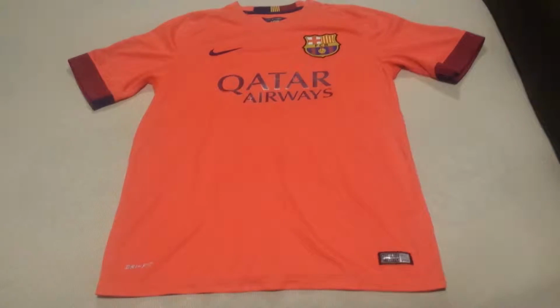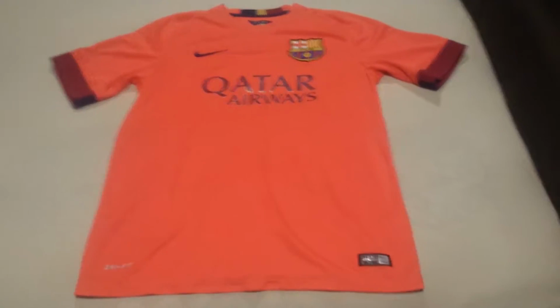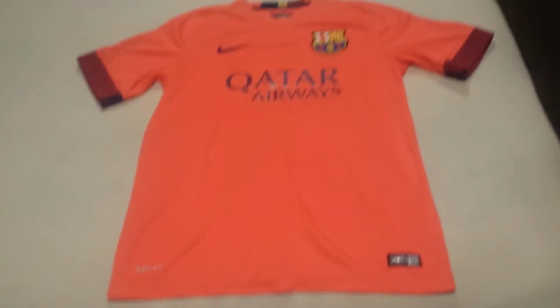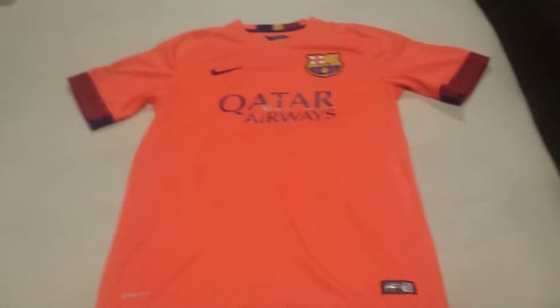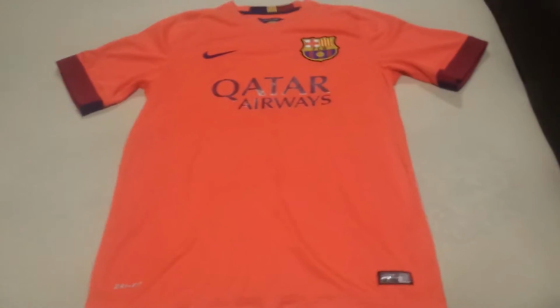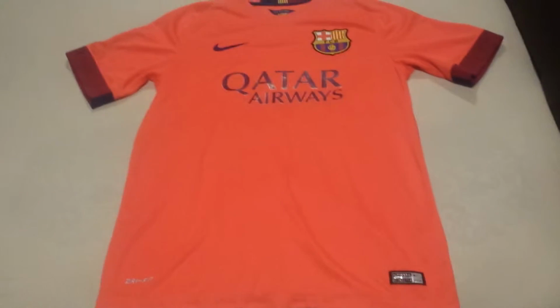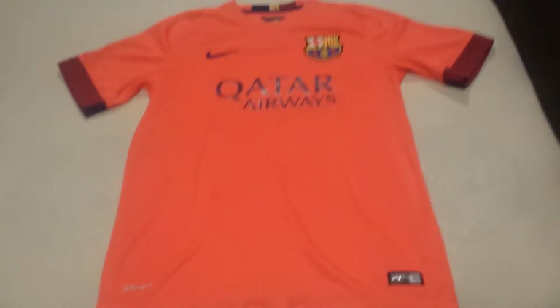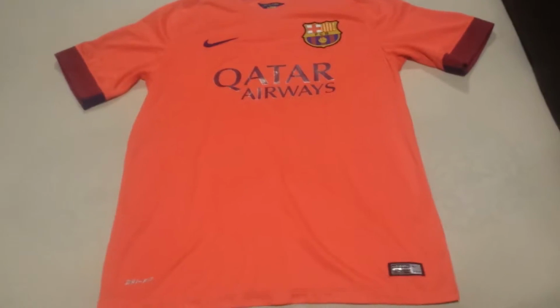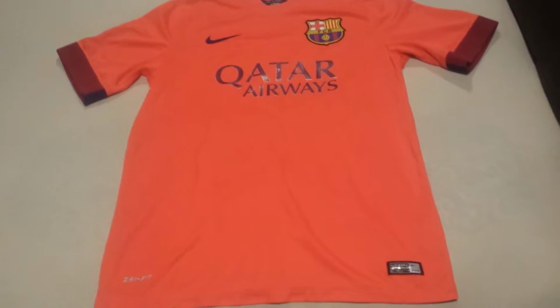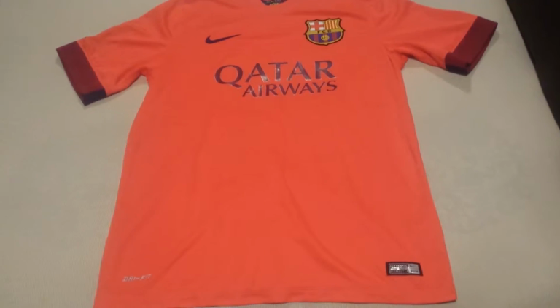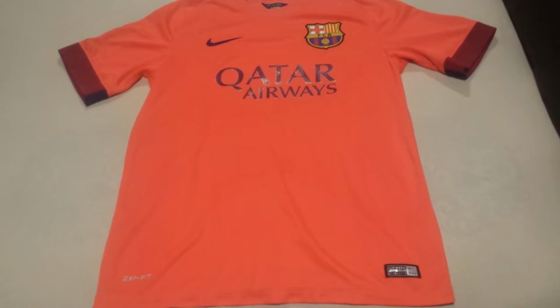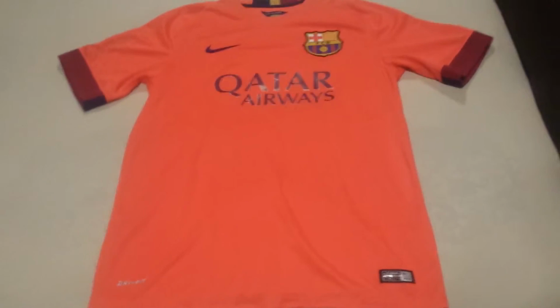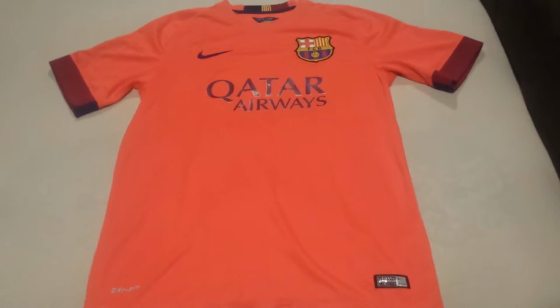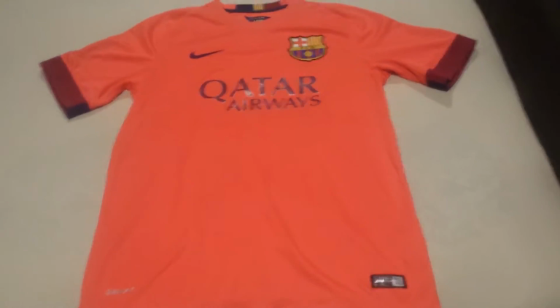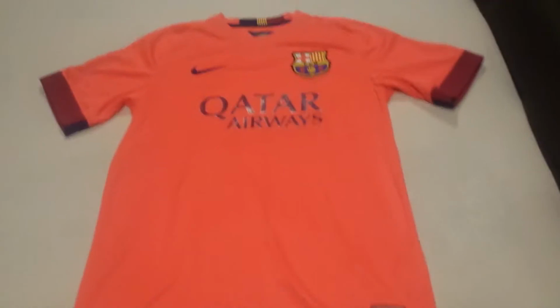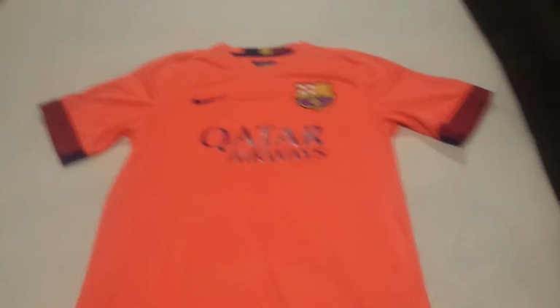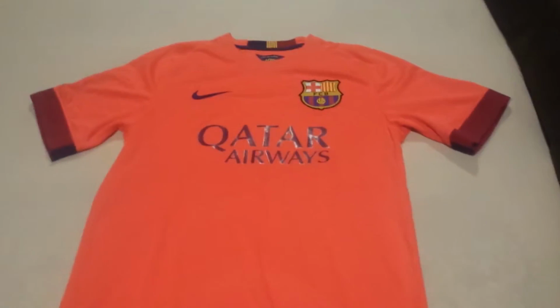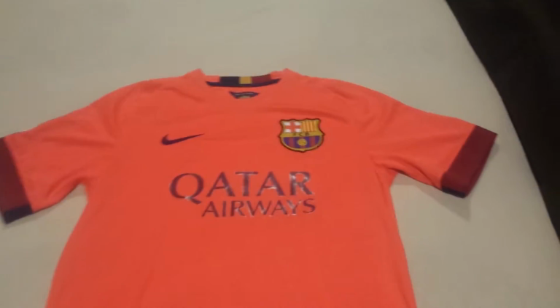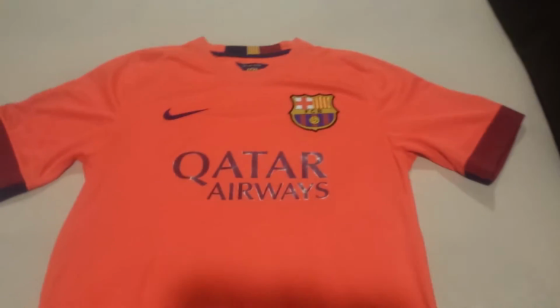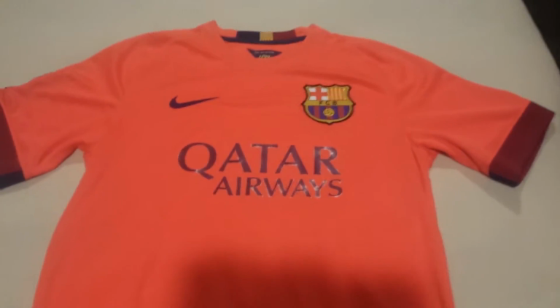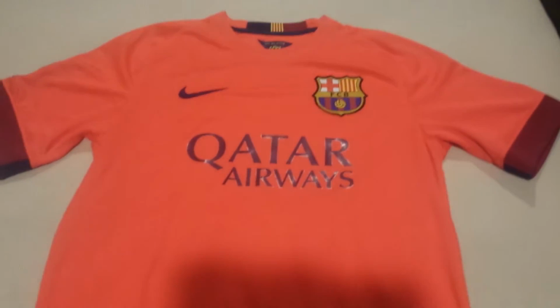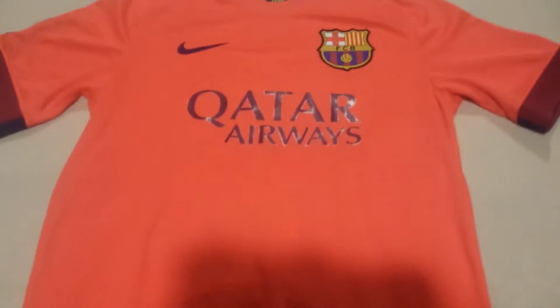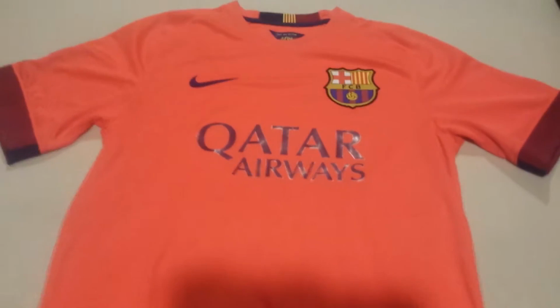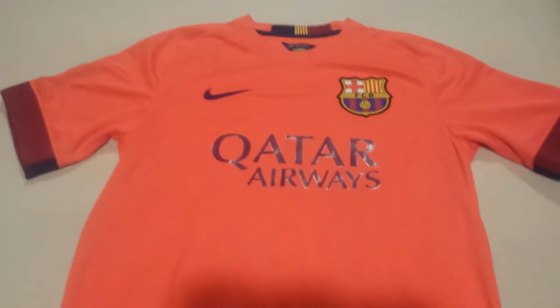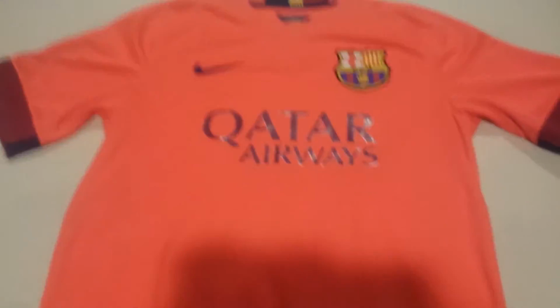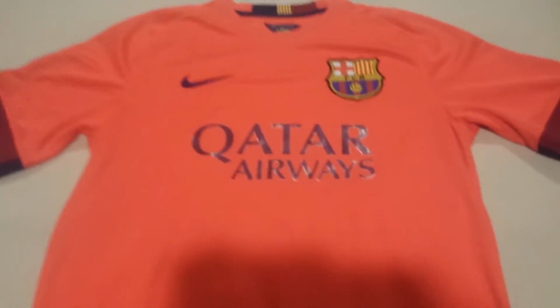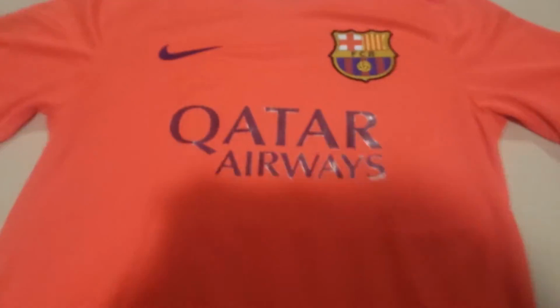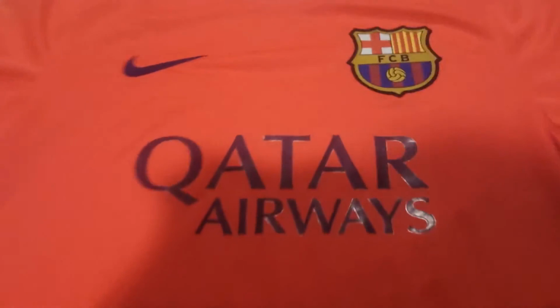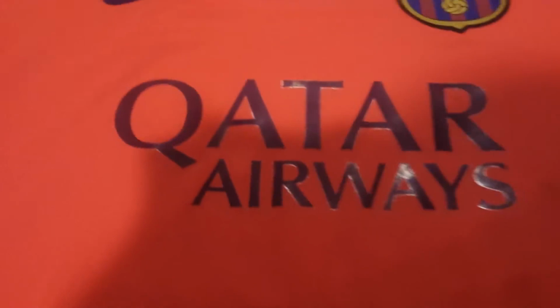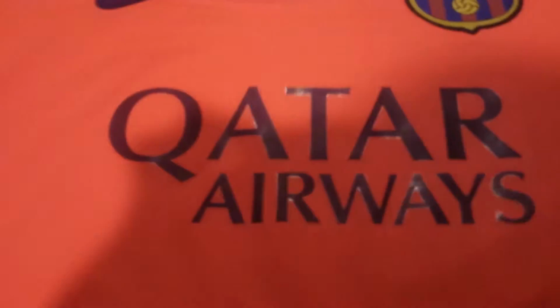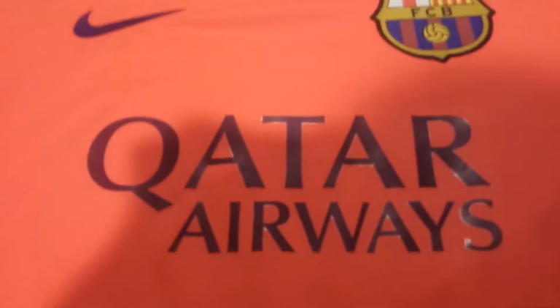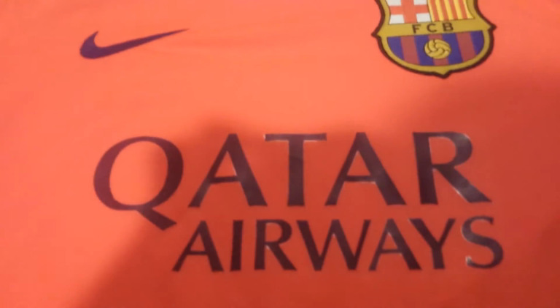Alright guys, welcome to another jersey review. Today I'm reviewing the 2014-2015 Barcelona Away jersey, made by Nike. It's in a peach color that's really, really bright in person. The sponsor was Qatar Airways.